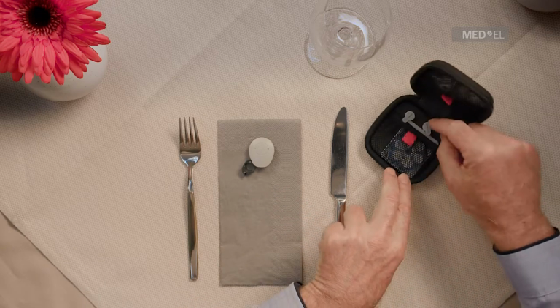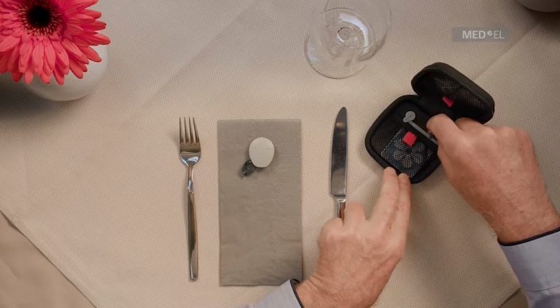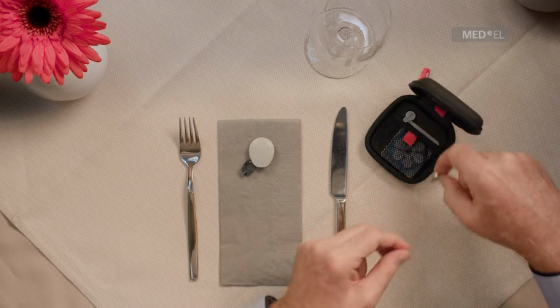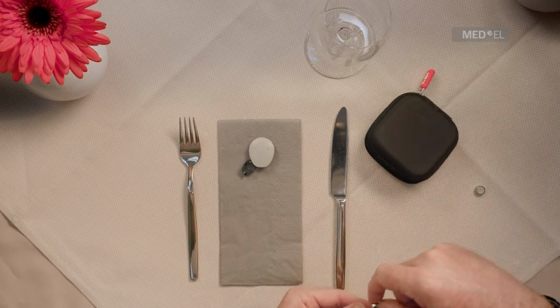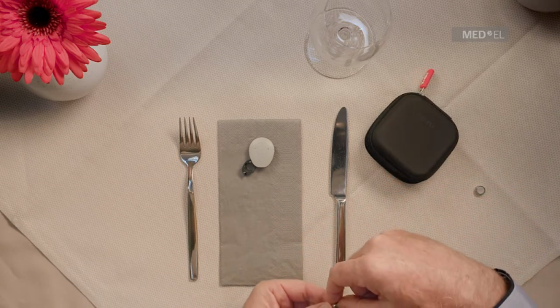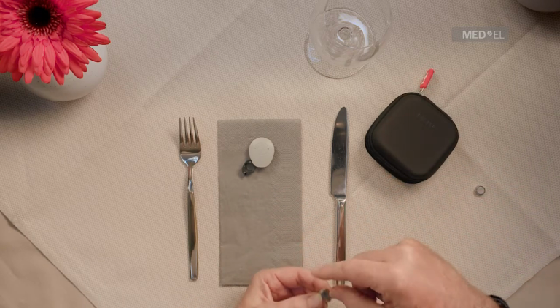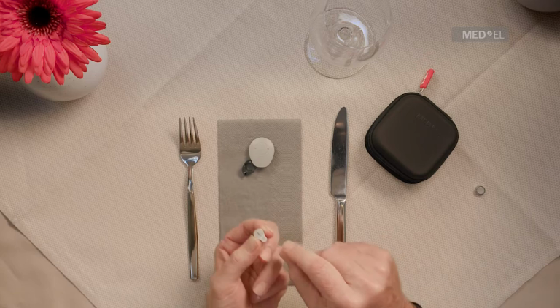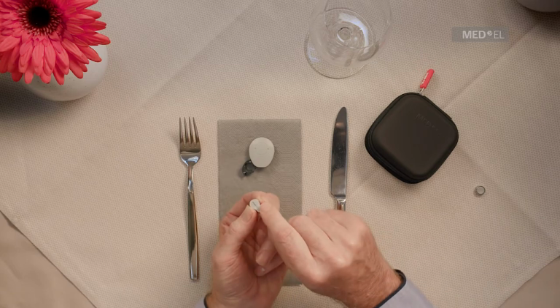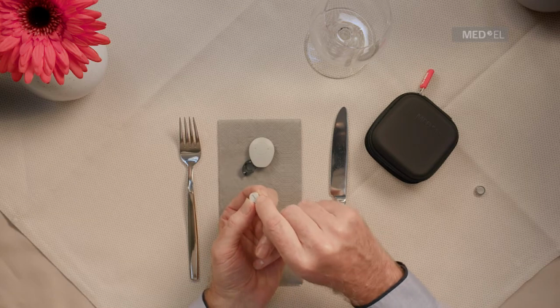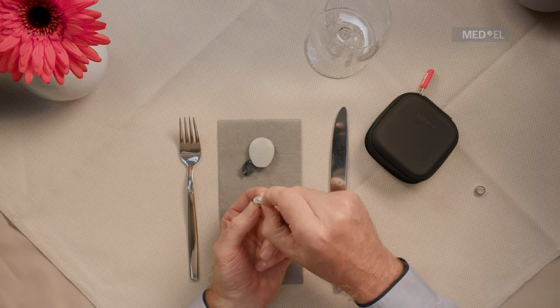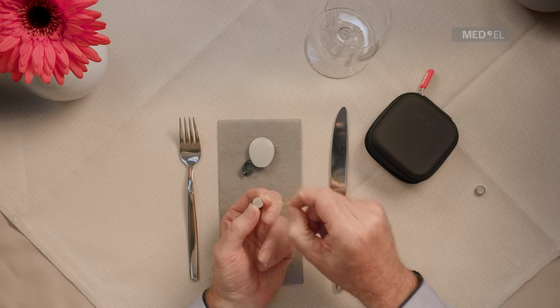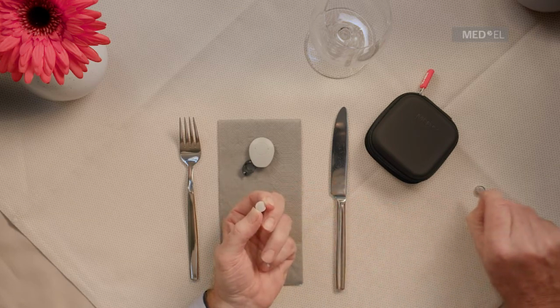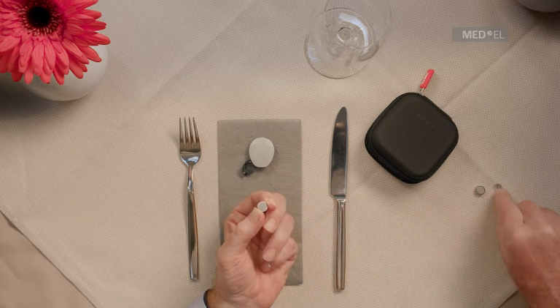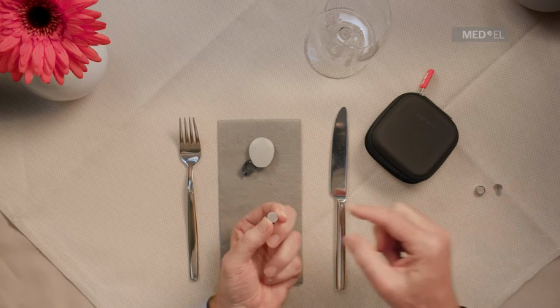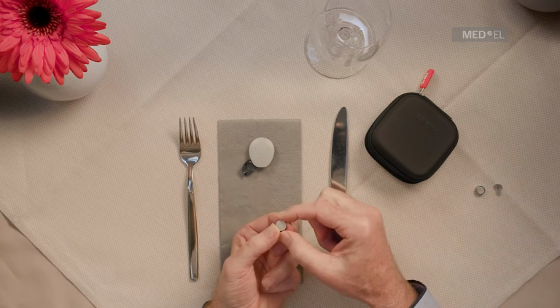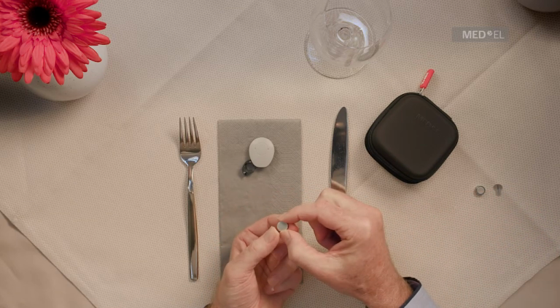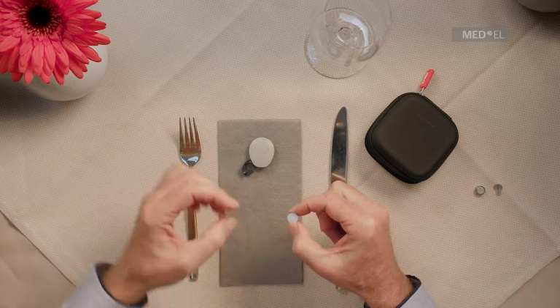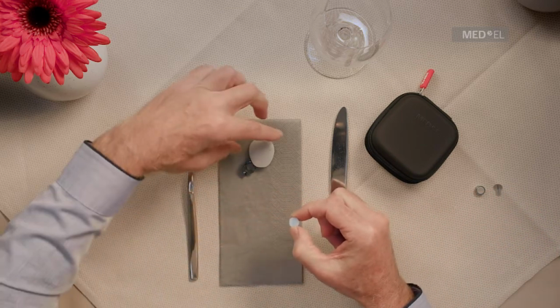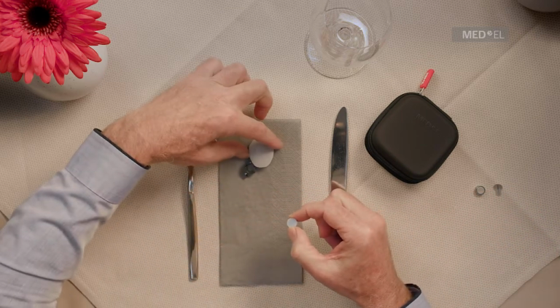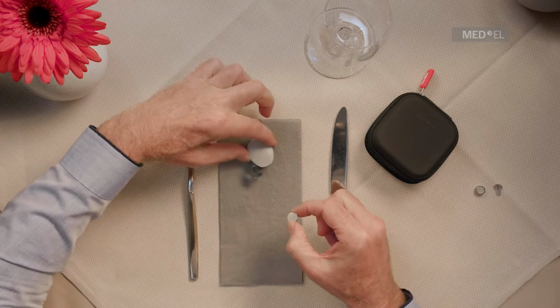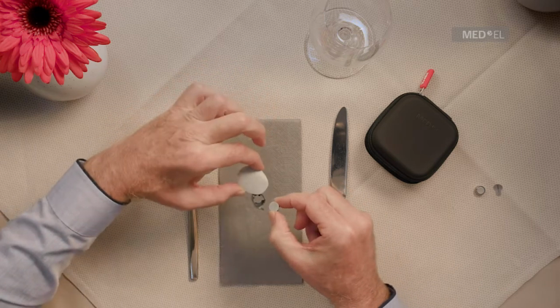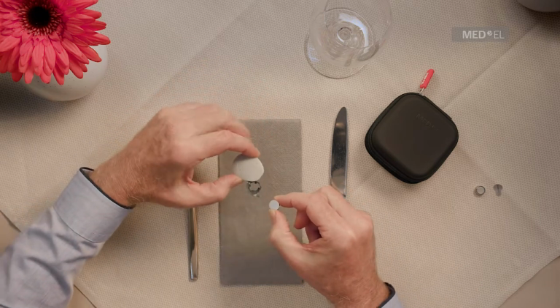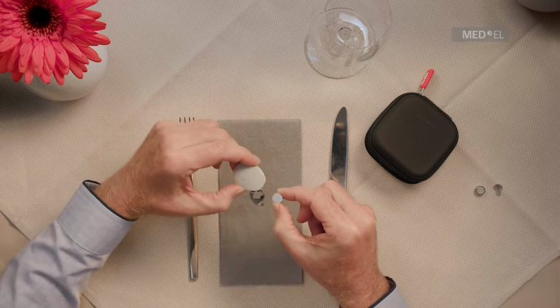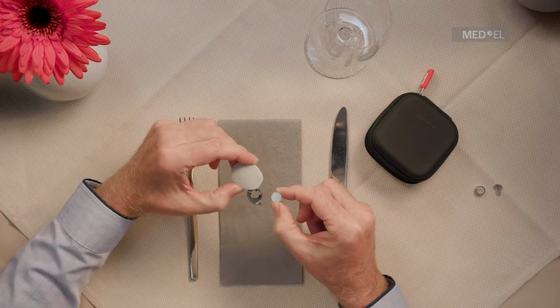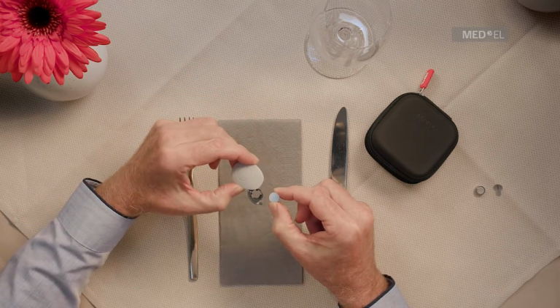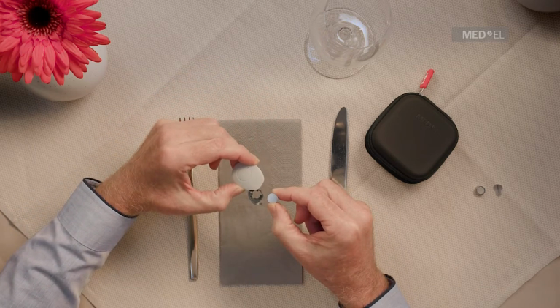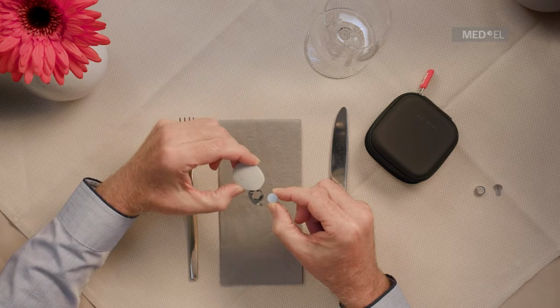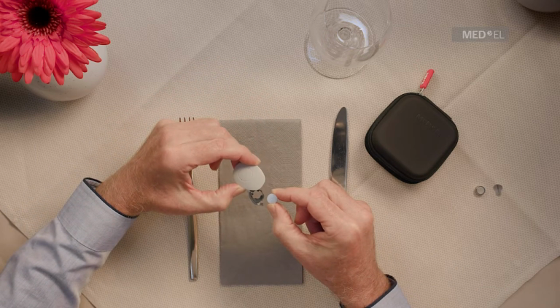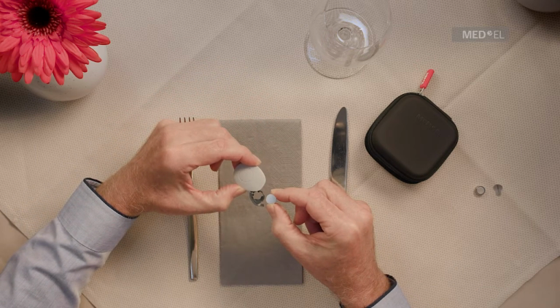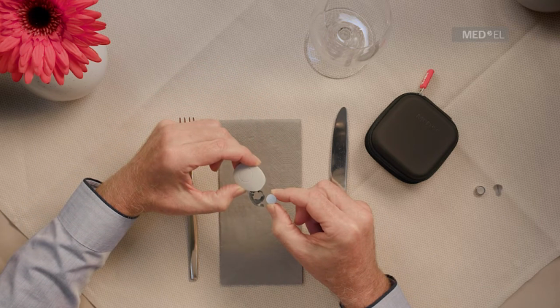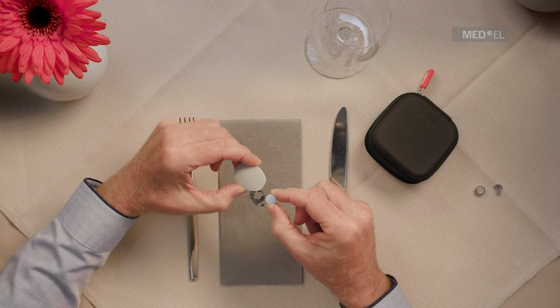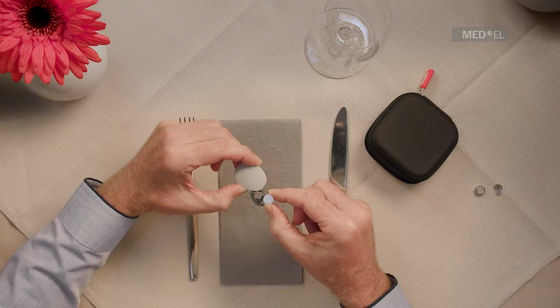Remove the protective film from the new battery. It is recommended to remove the protective film one to two minutes before inserting the battery. This allows the zinc air battery to charge up completely.